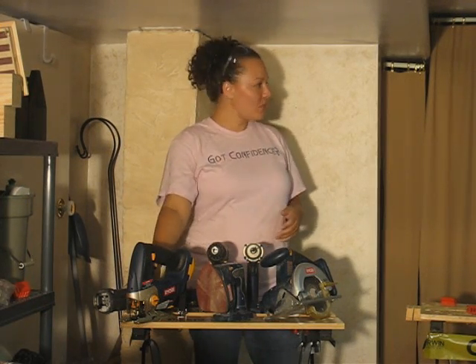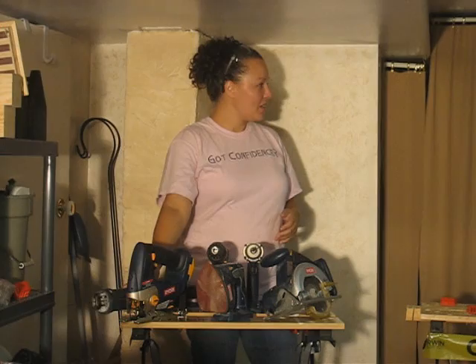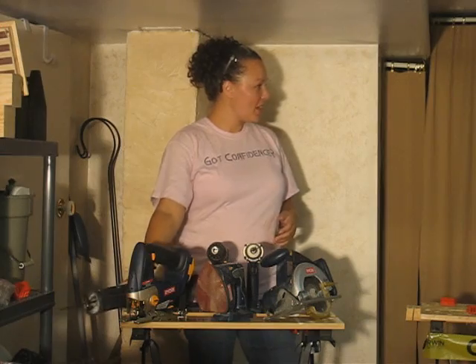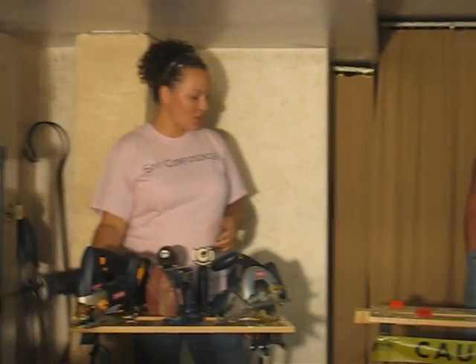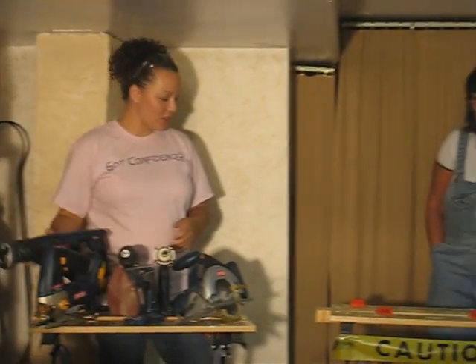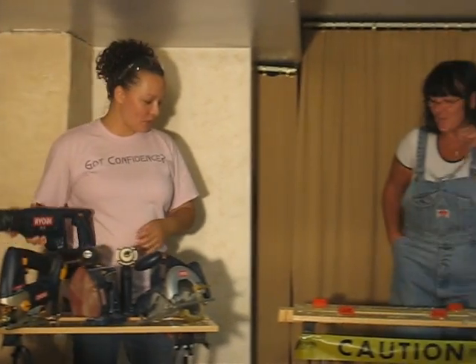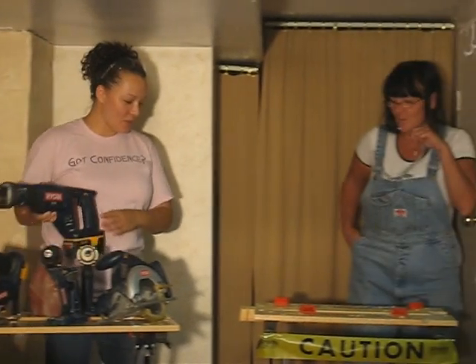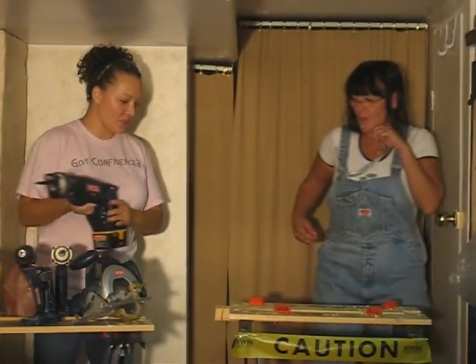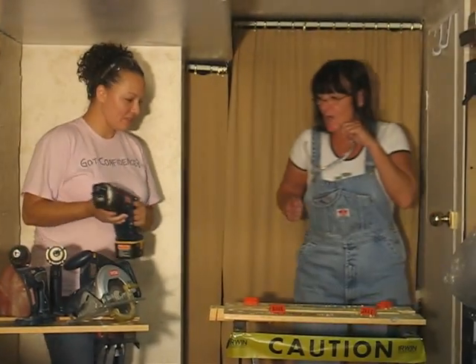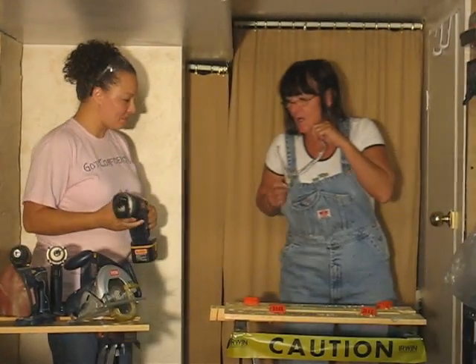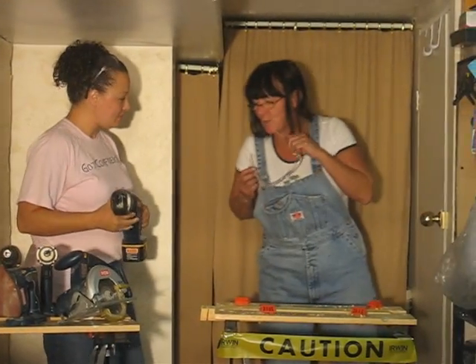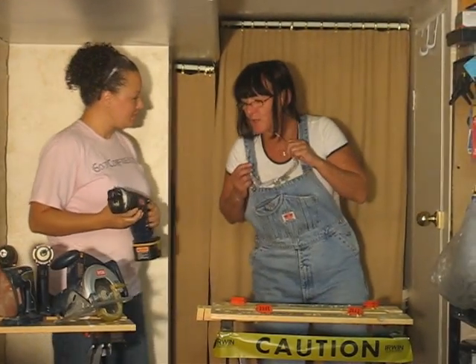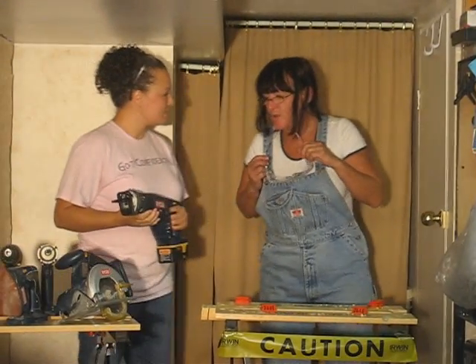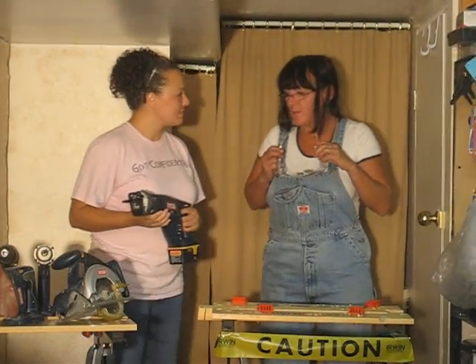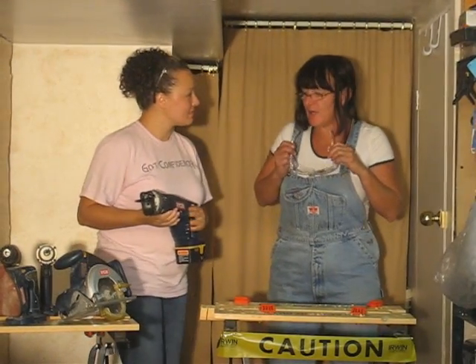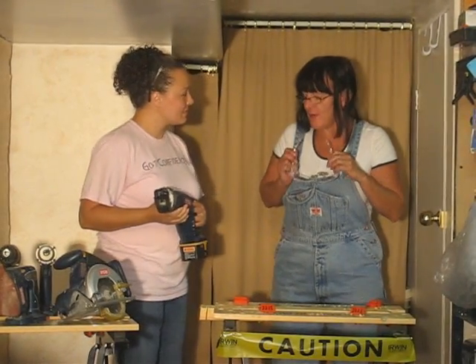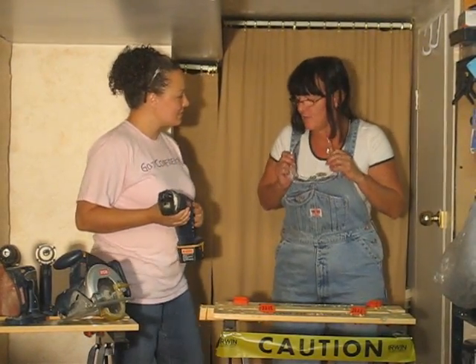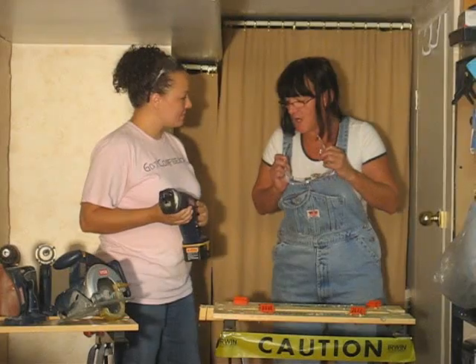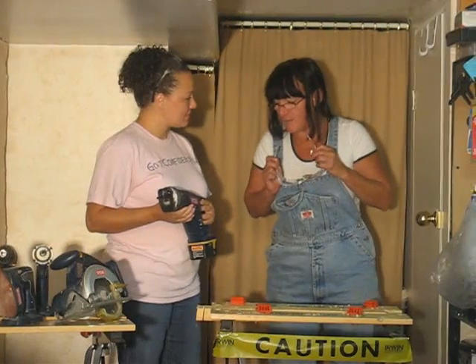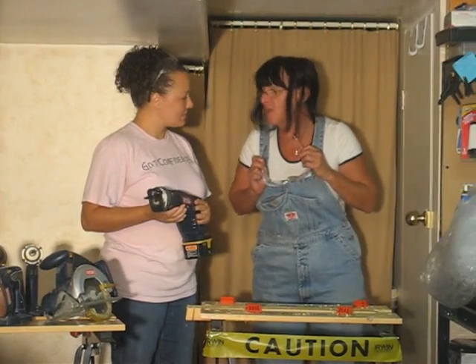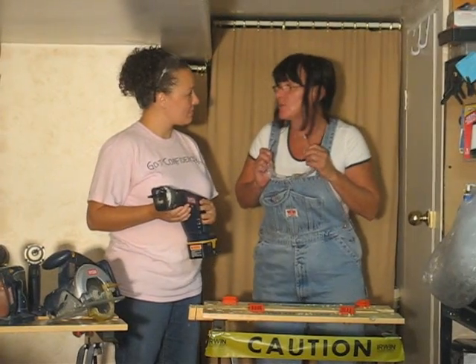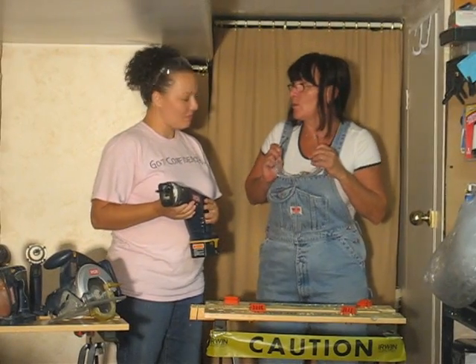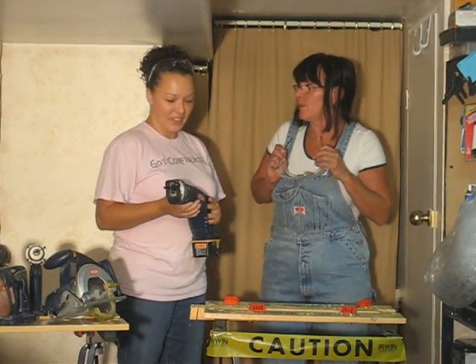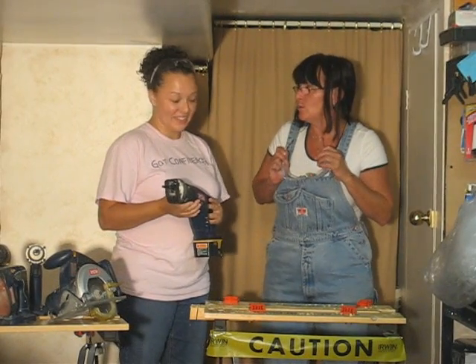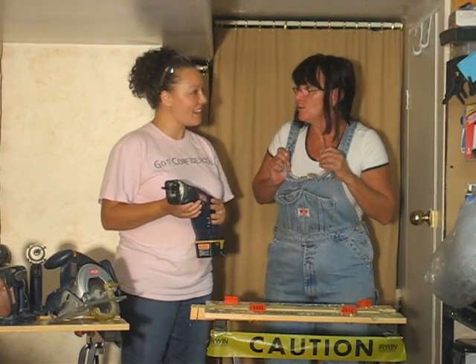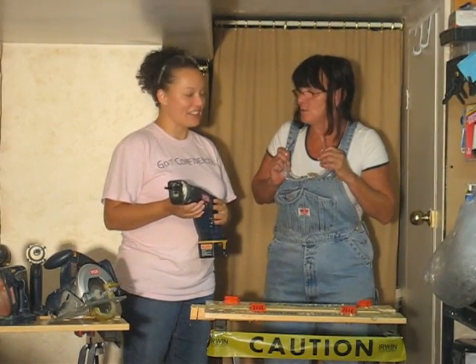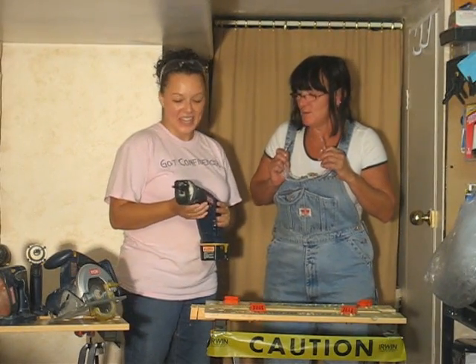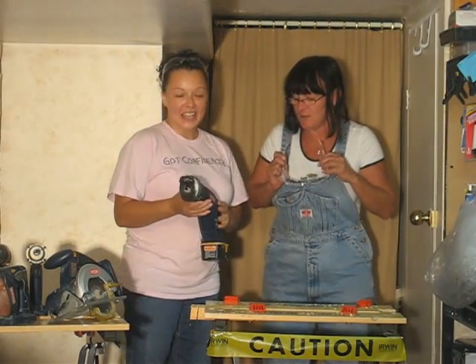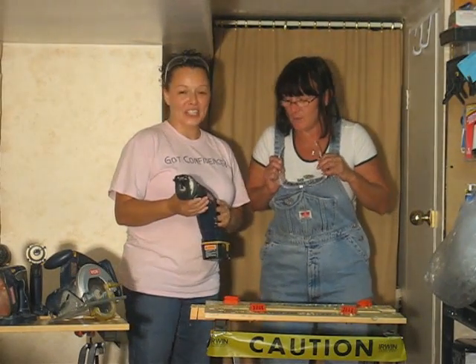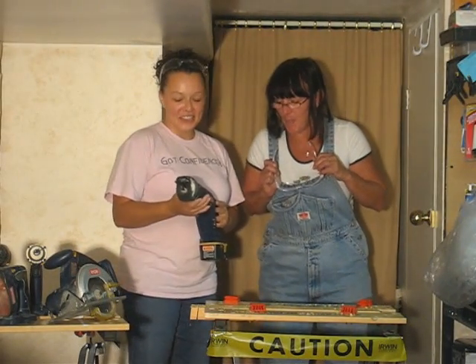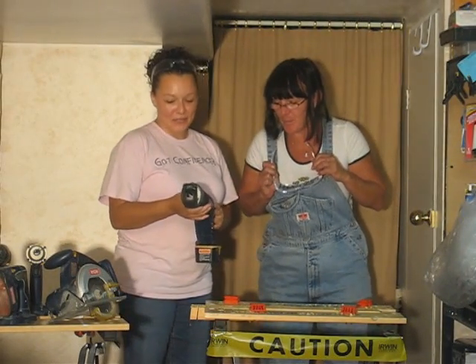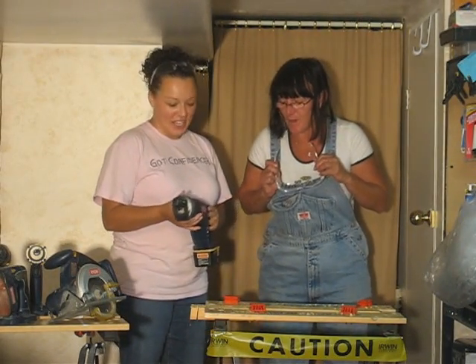Suma, why are you scared of using power tools? To be honest with you, I'm terrified of them. I'm afraid to even start my own barbecue. That I know. We're going to clear that up for you today.